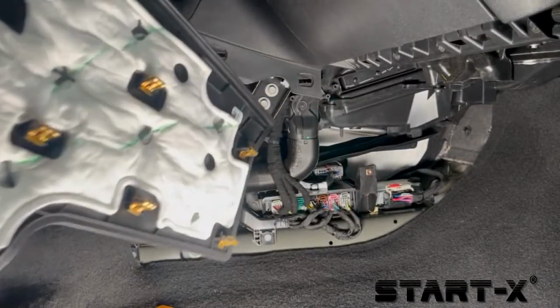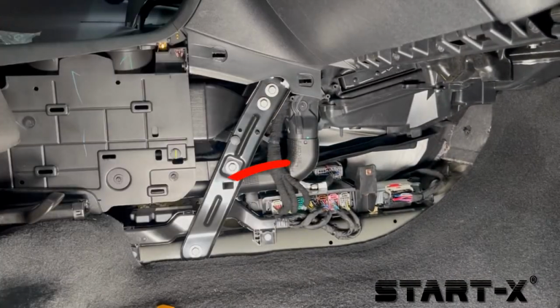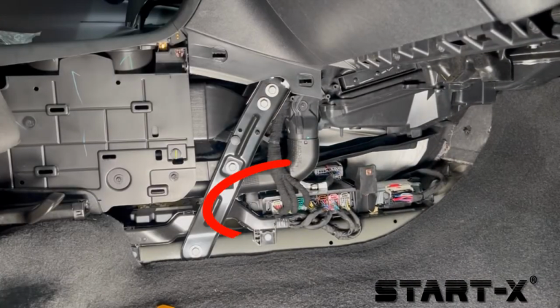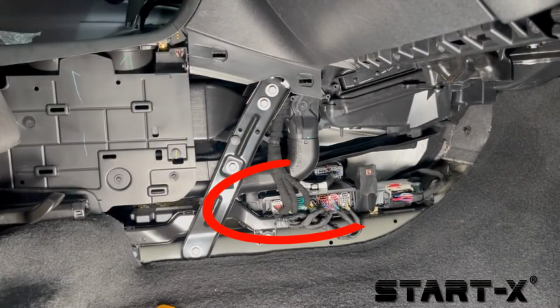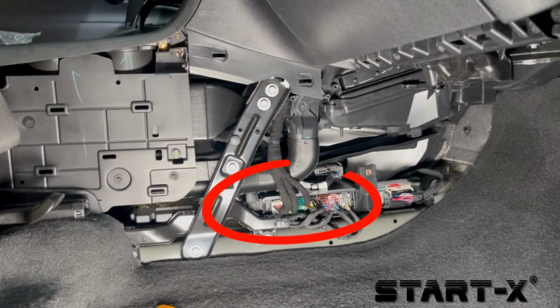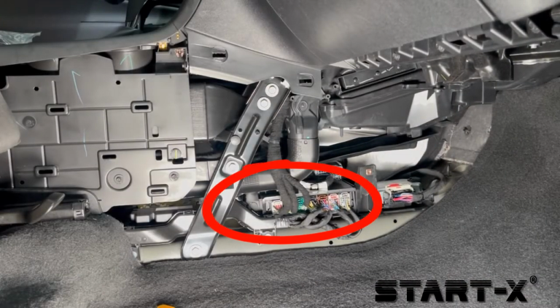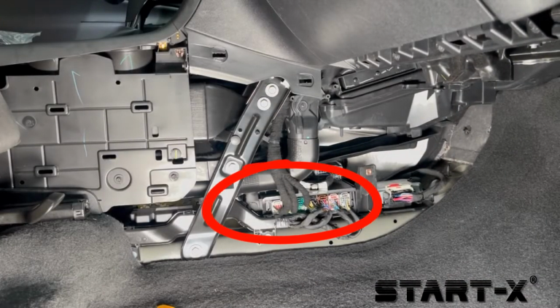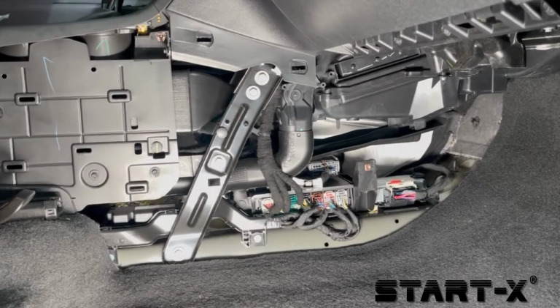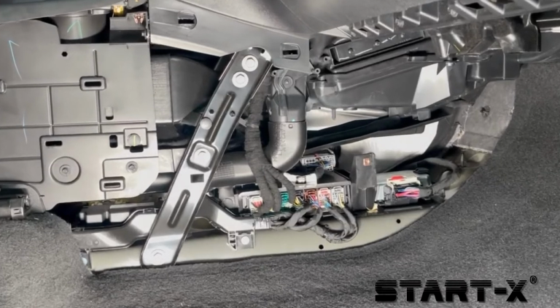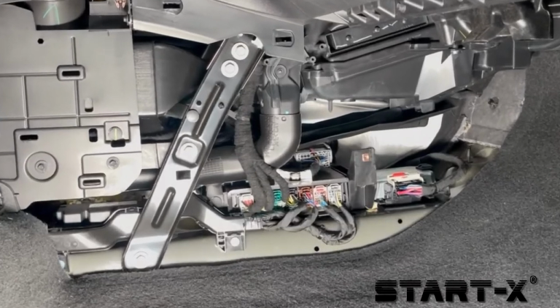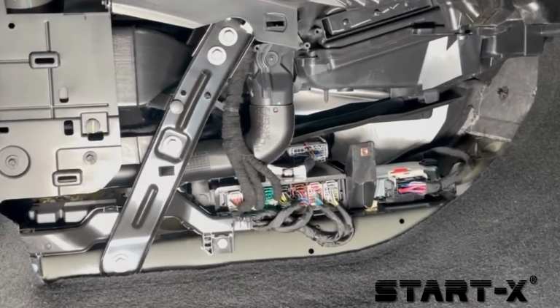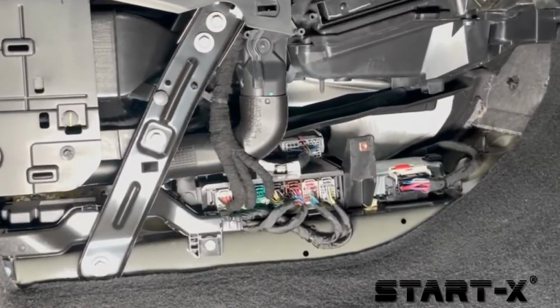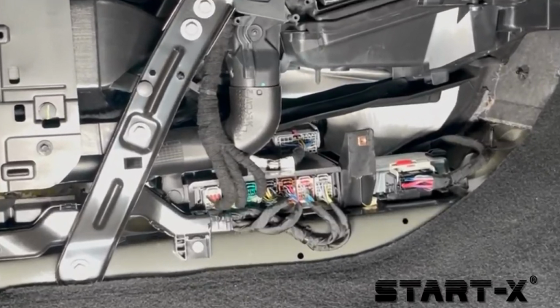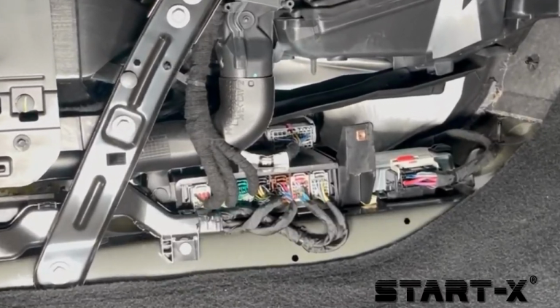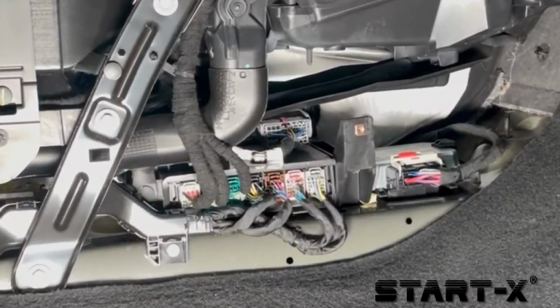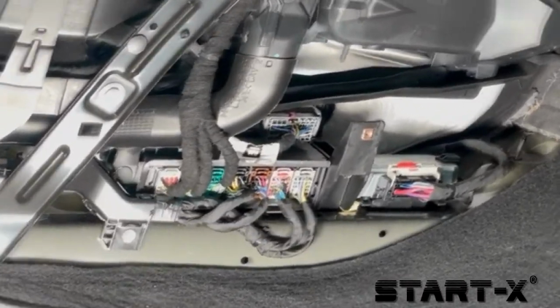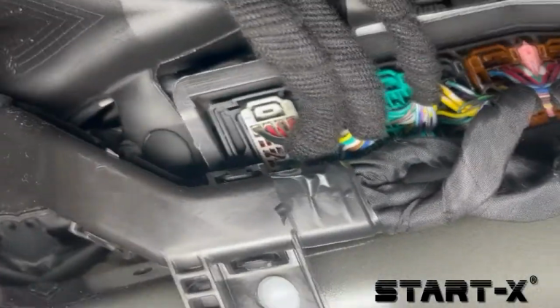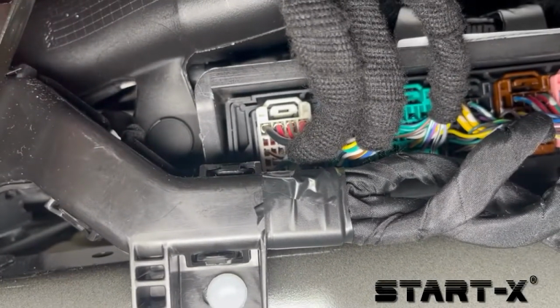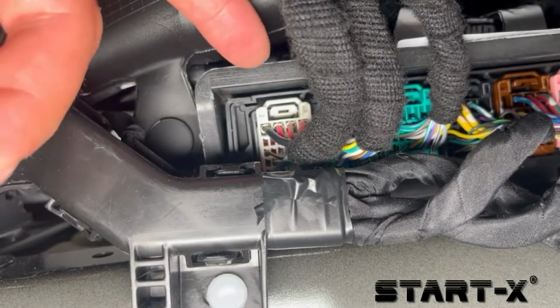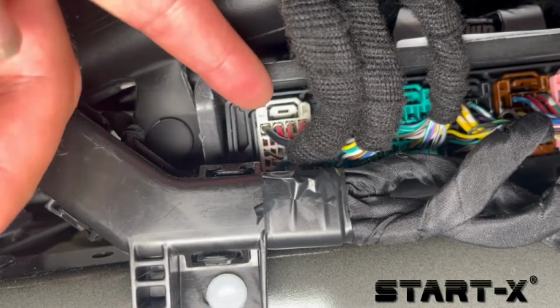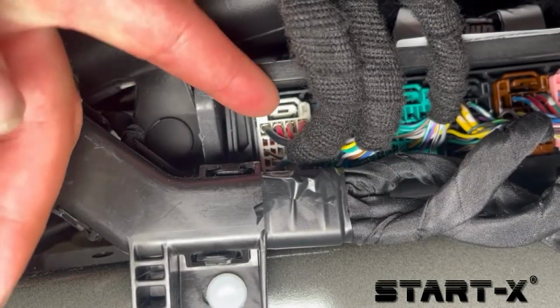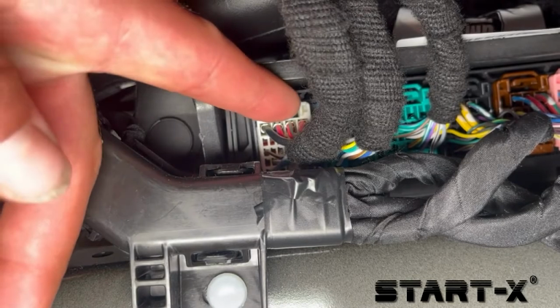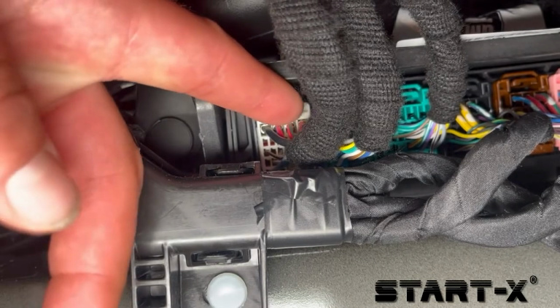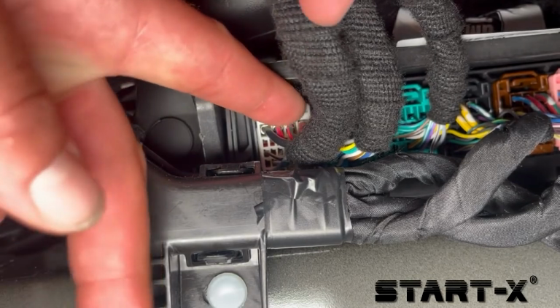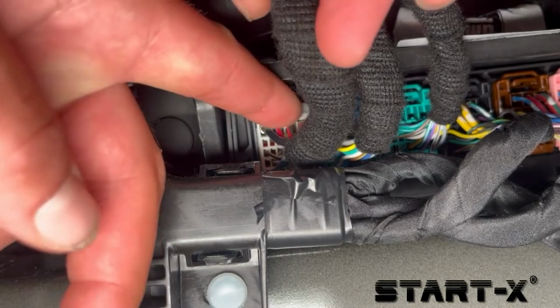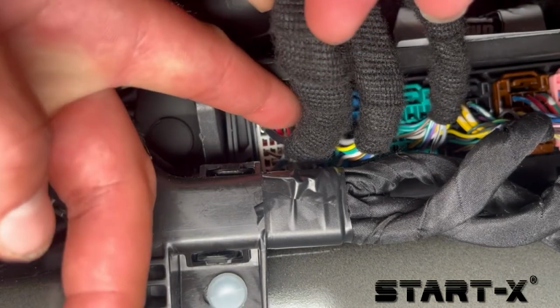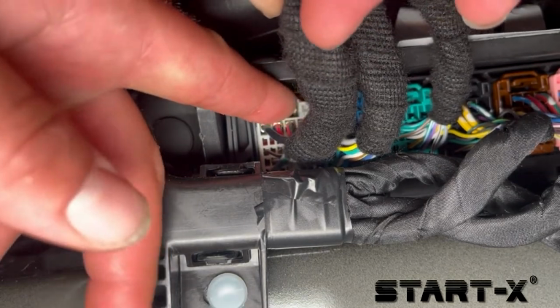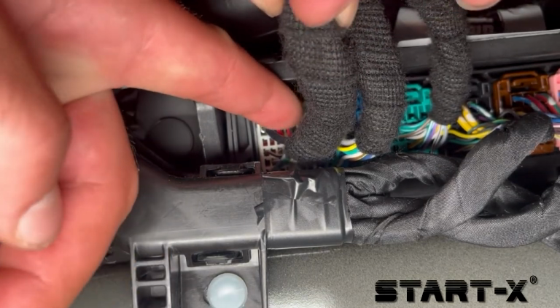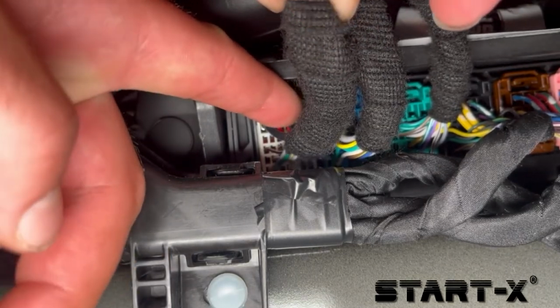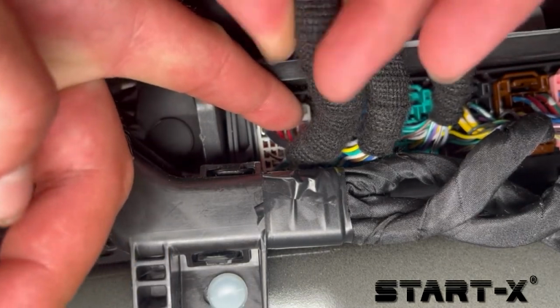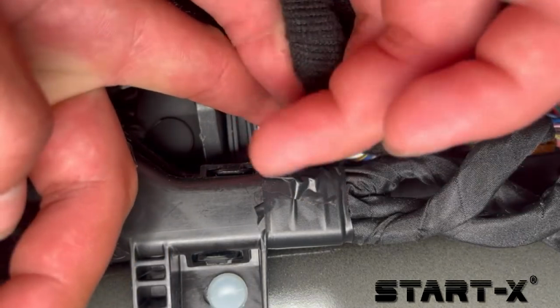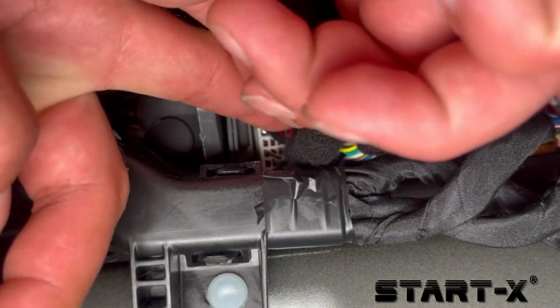We now have access to the BCM we will be connecting our T-harness to. Press on the tab and disconnect the white, the blue, and the green connectors from the vehicle.